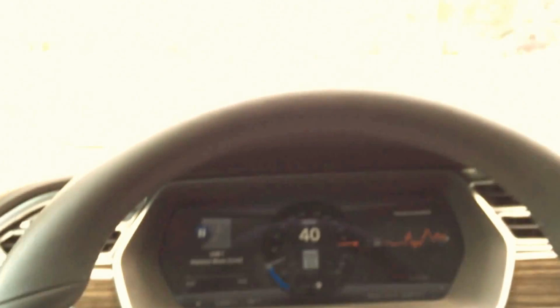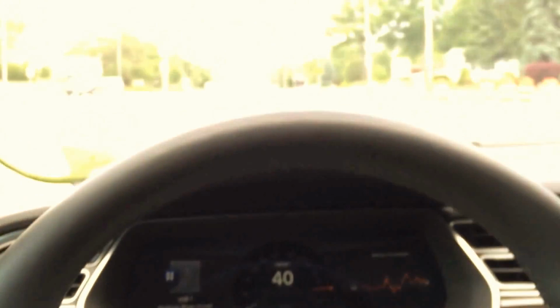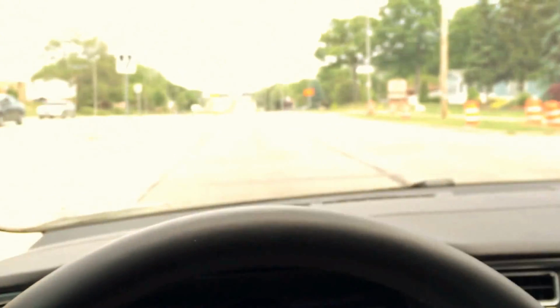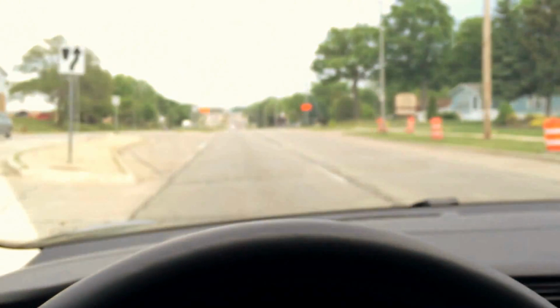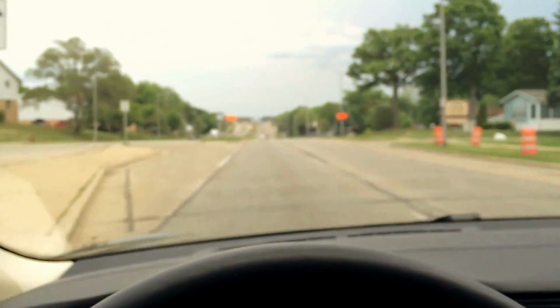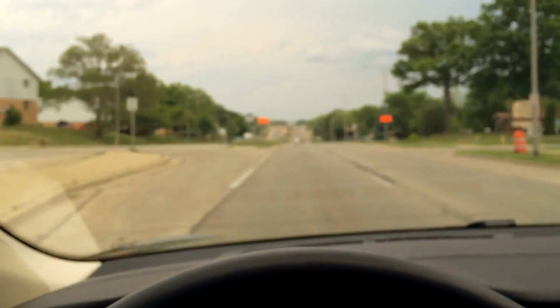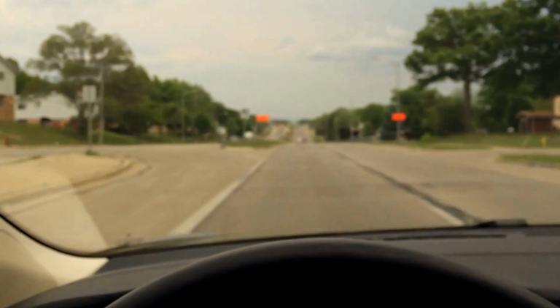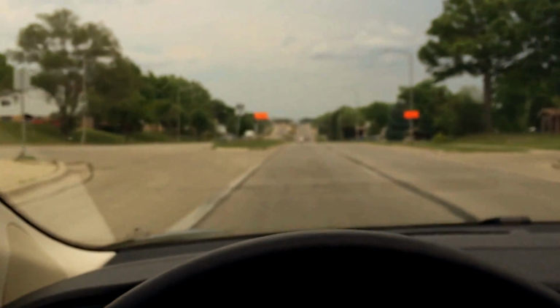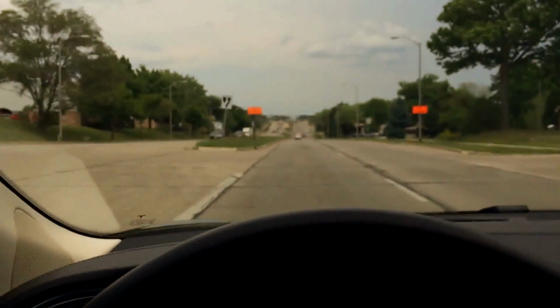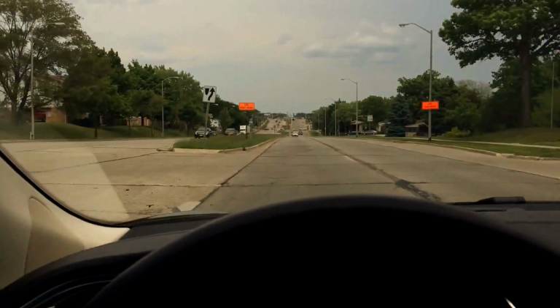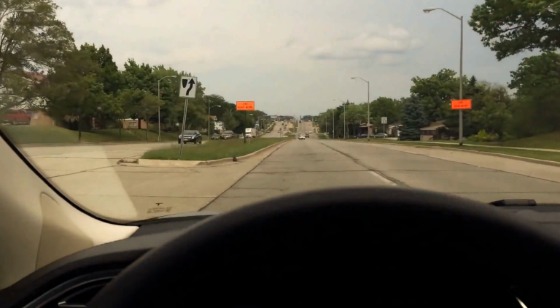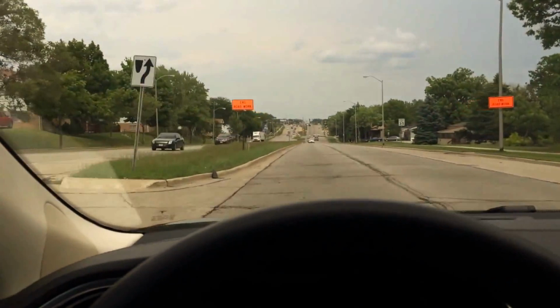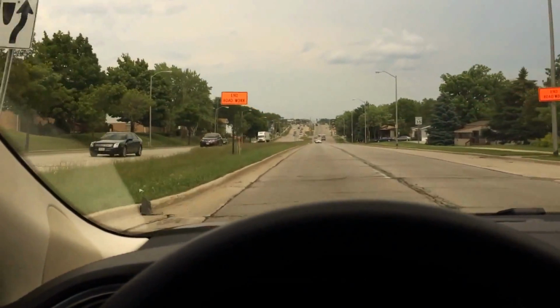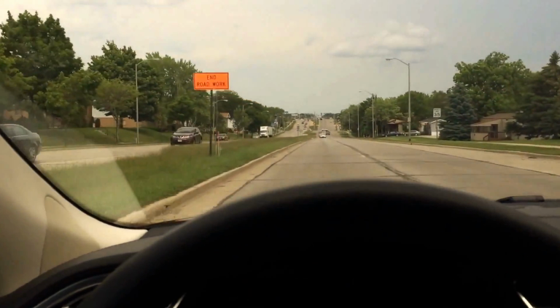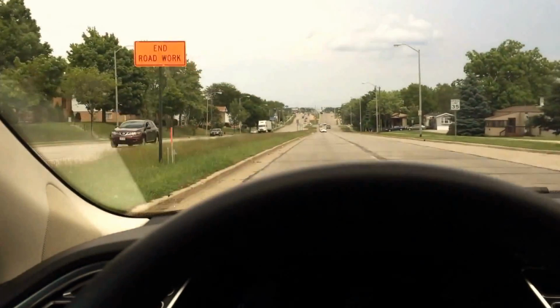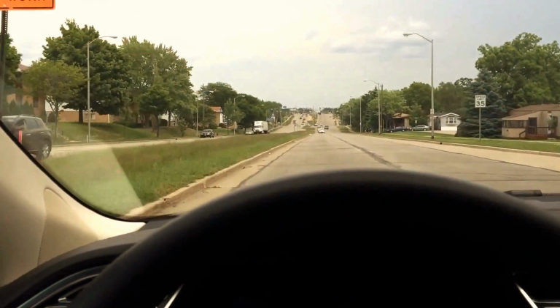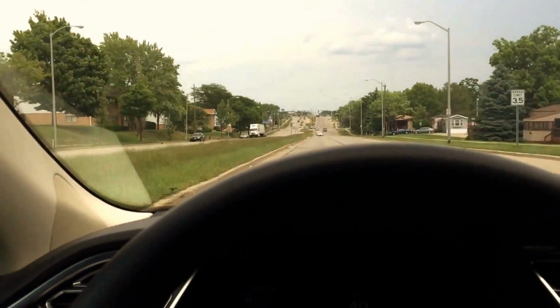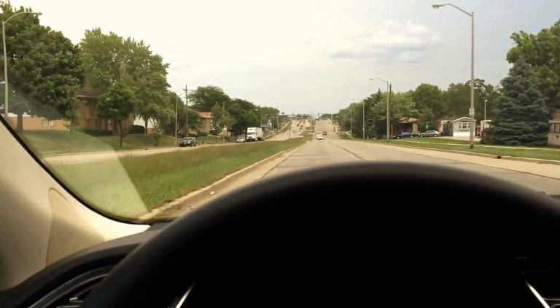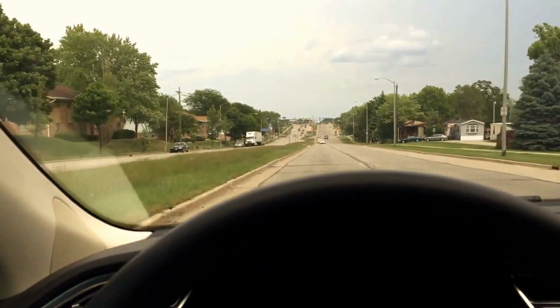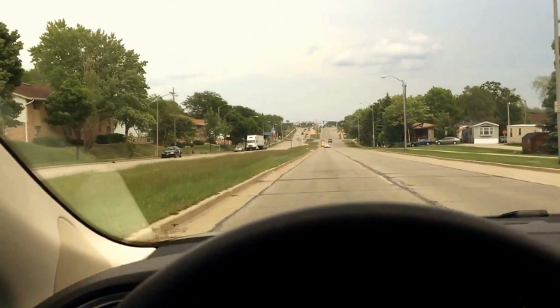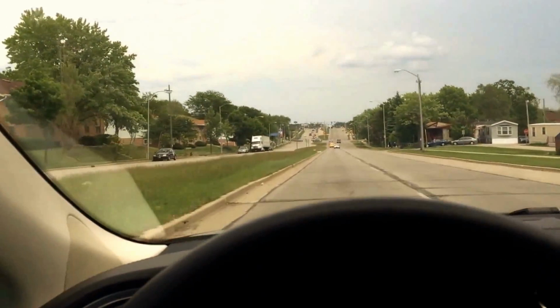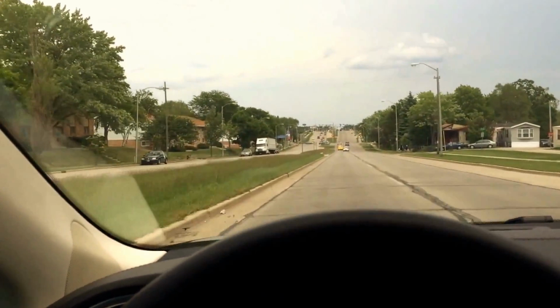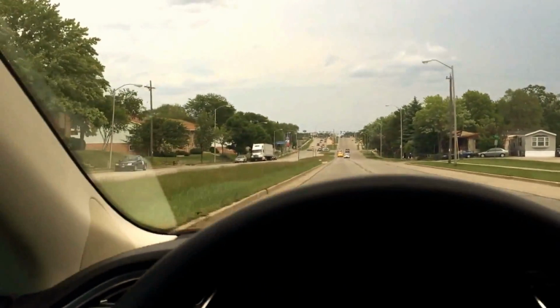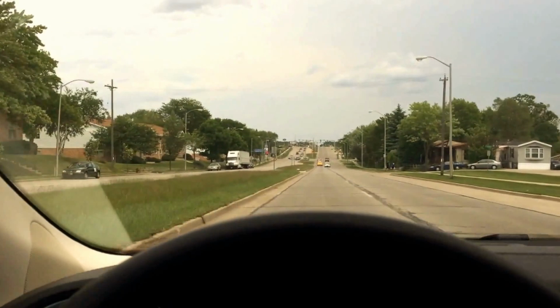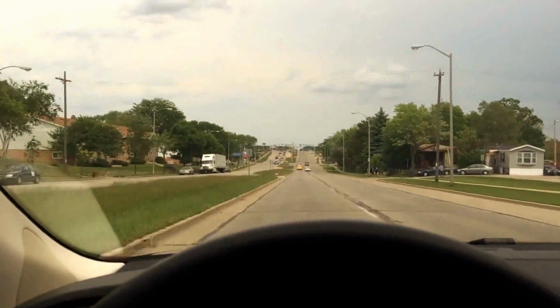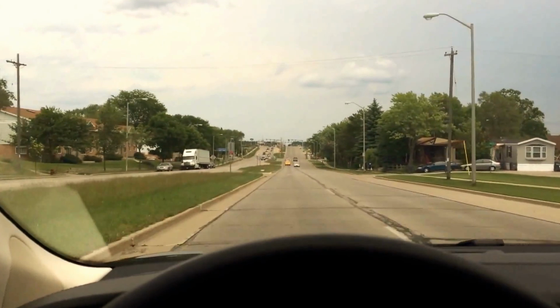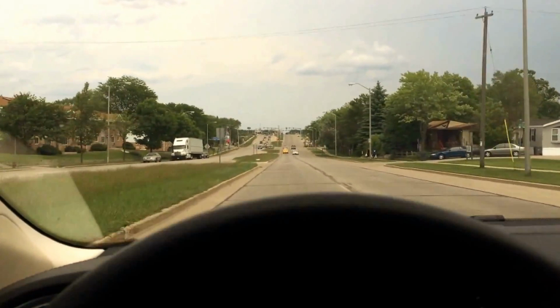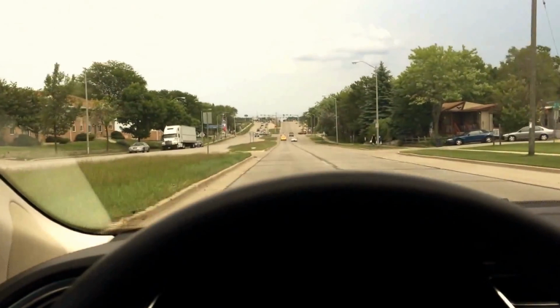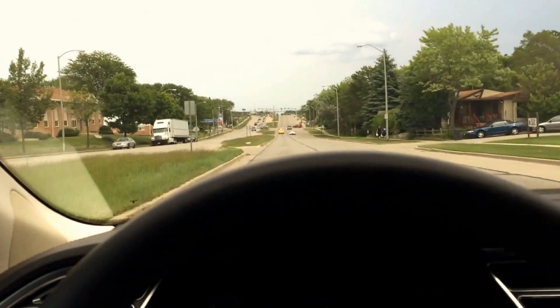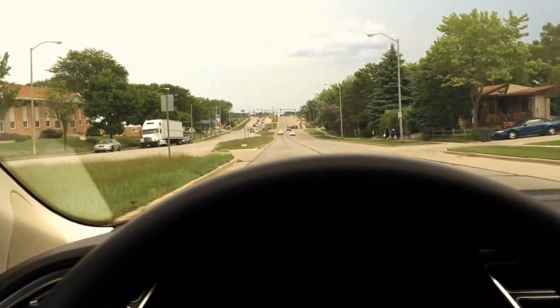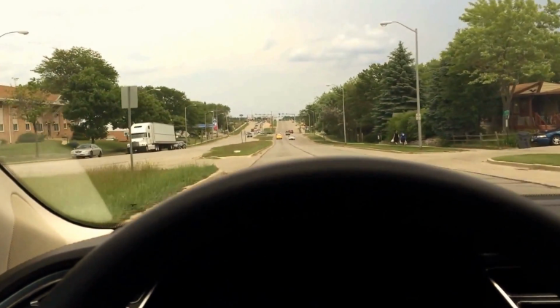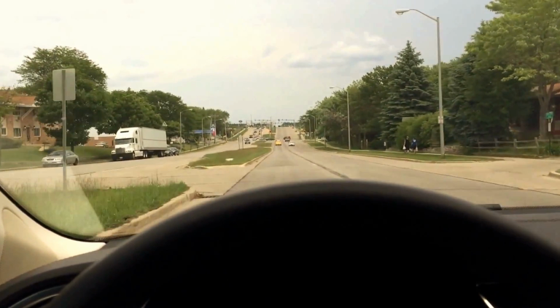And actually, hopefully that light will stay red up there, as I will show you what happens when it's time to brake. I do have my foot ready to mash down just in case, because it says new technology still being tested.